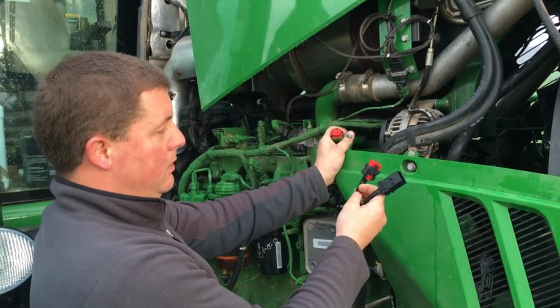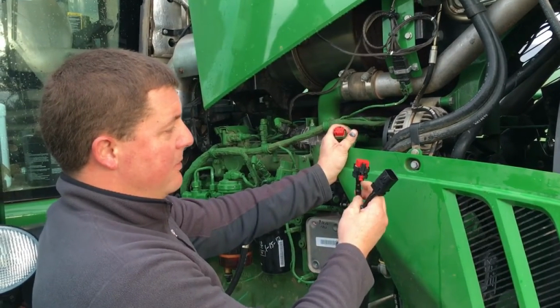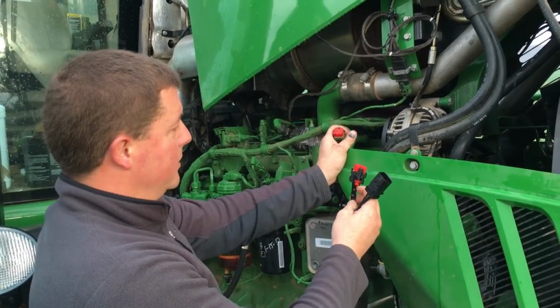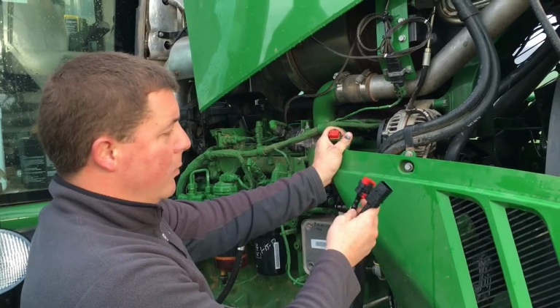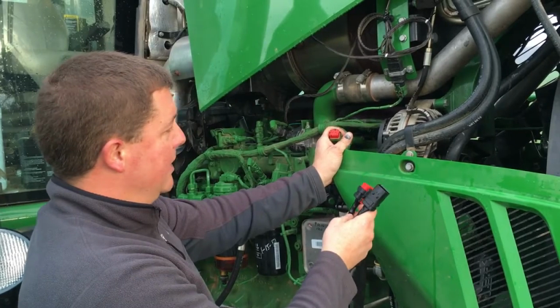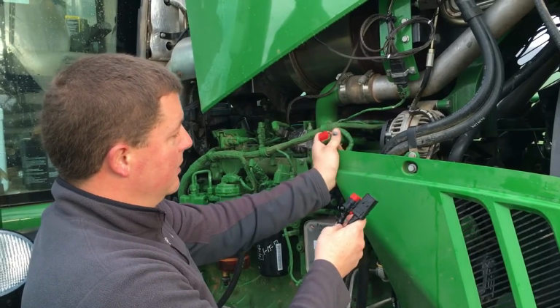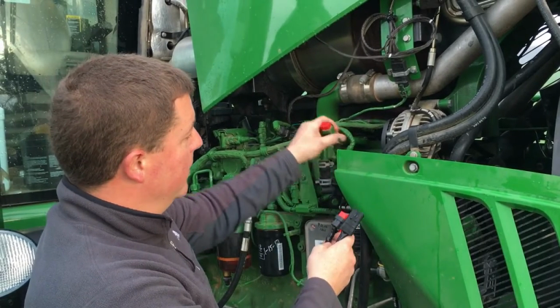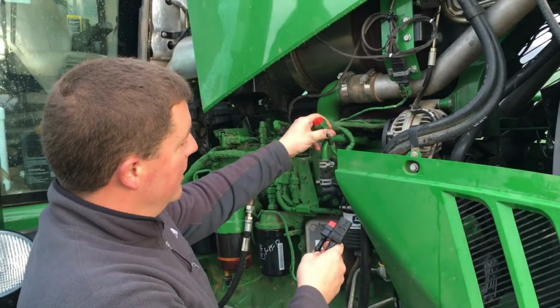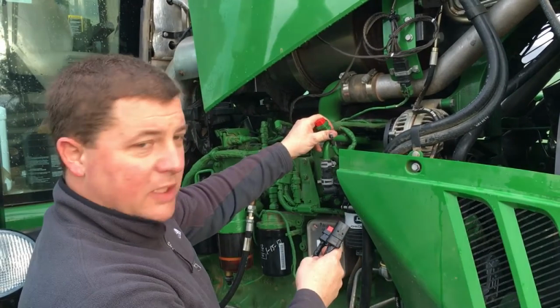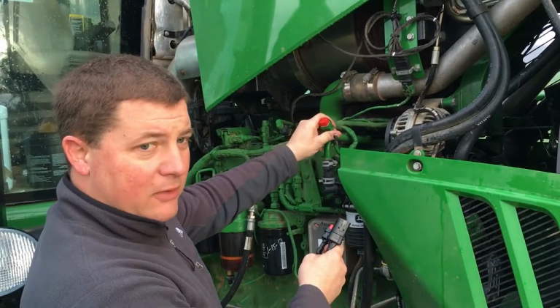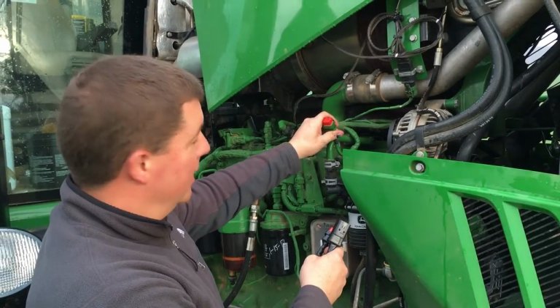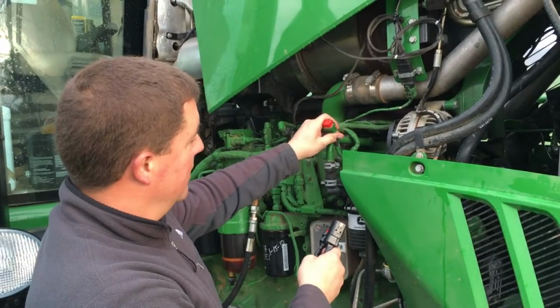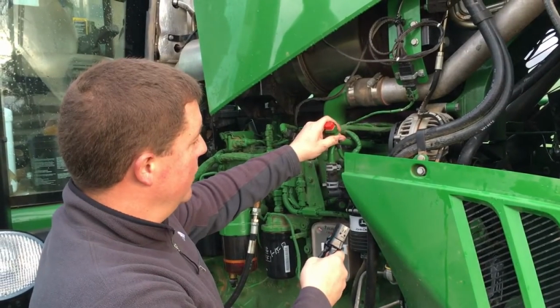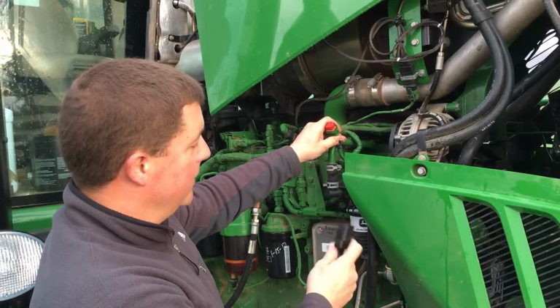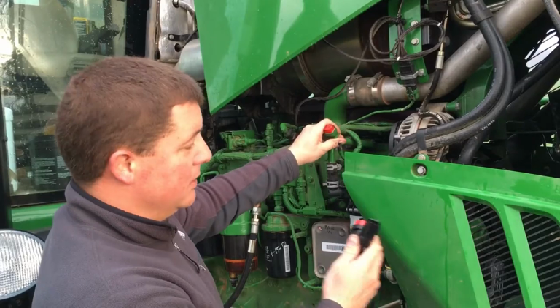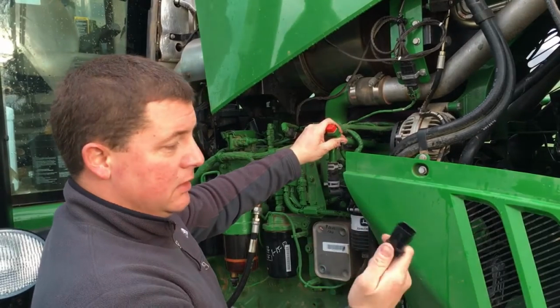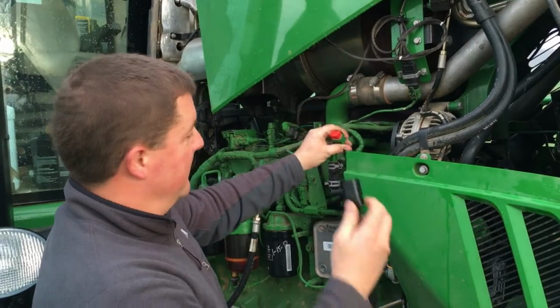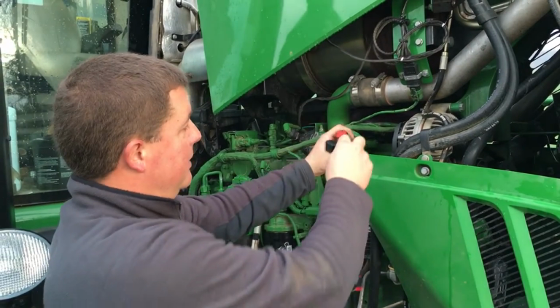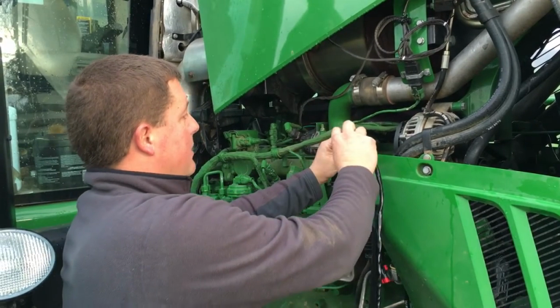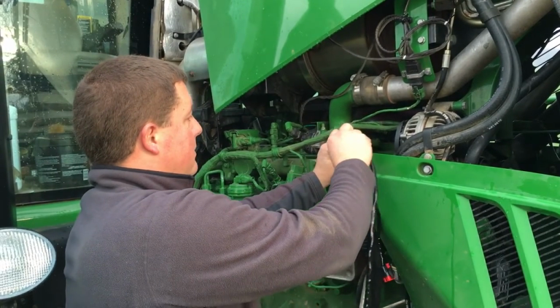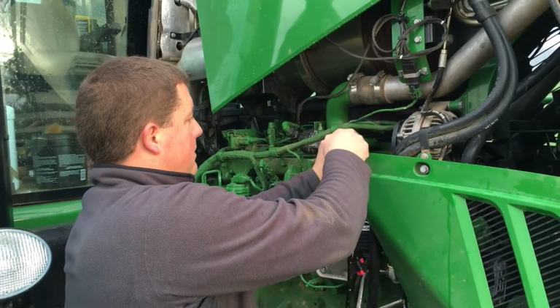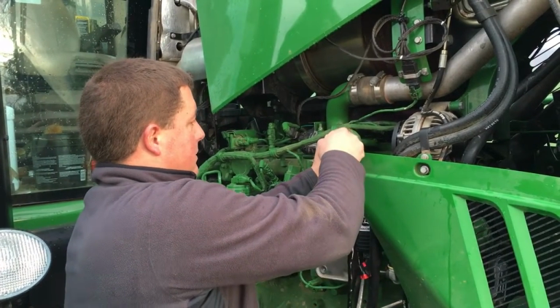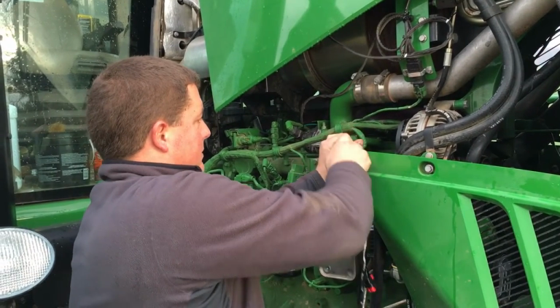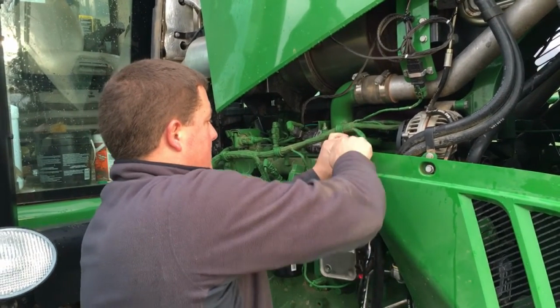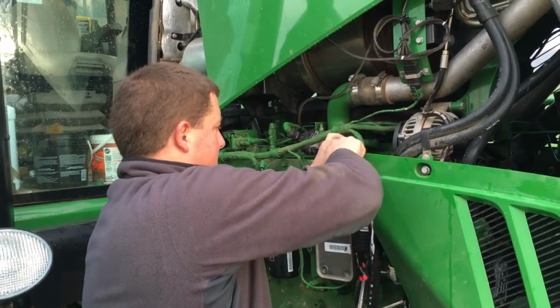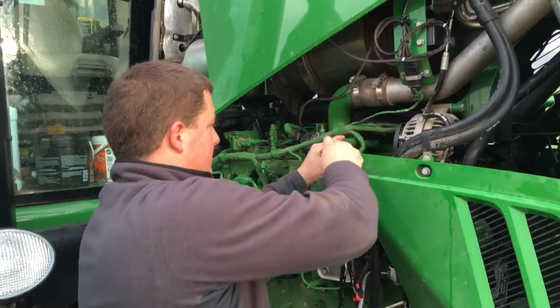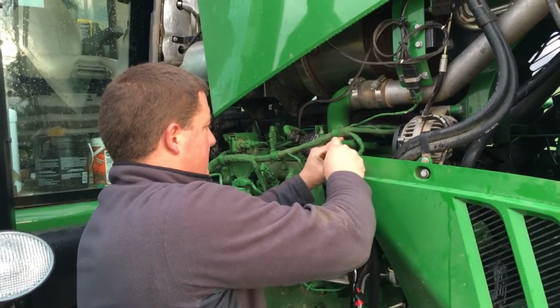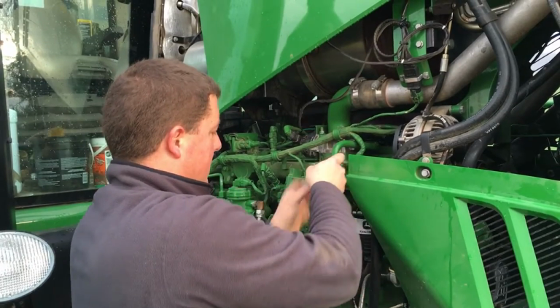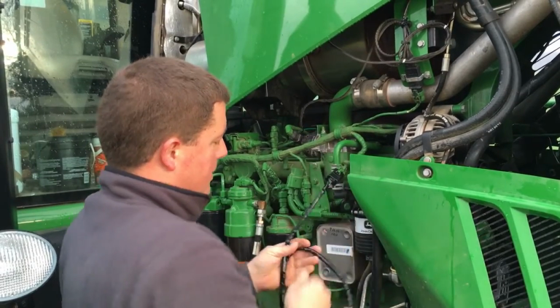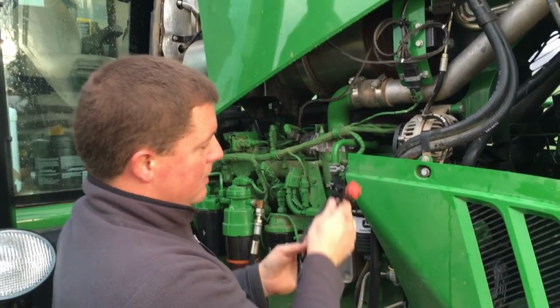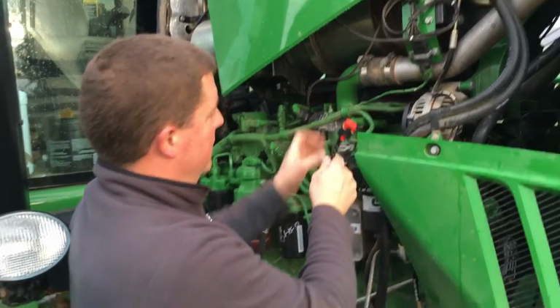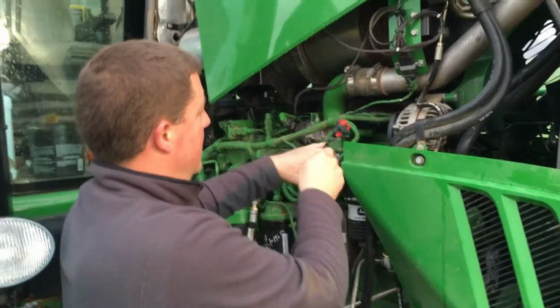The Steinbauer harness is going to Y in to the harness coming out of the ECU going into the head, female into the male. This one goes into the head.